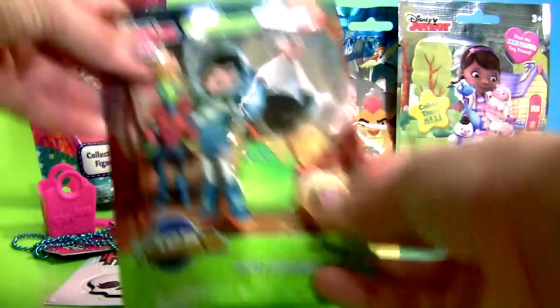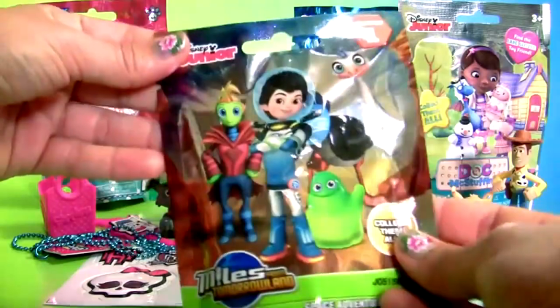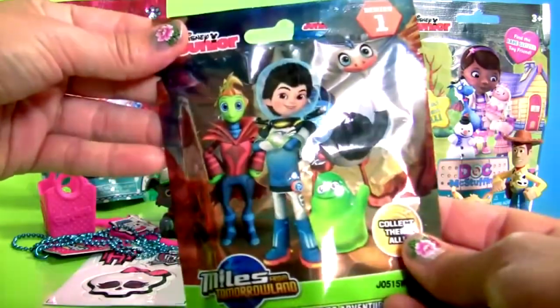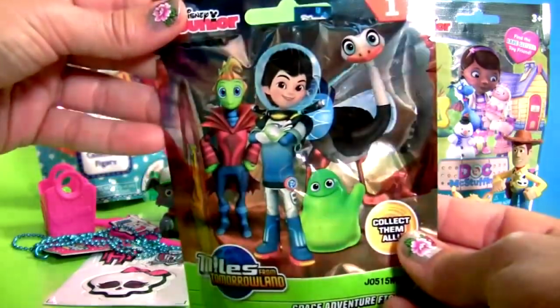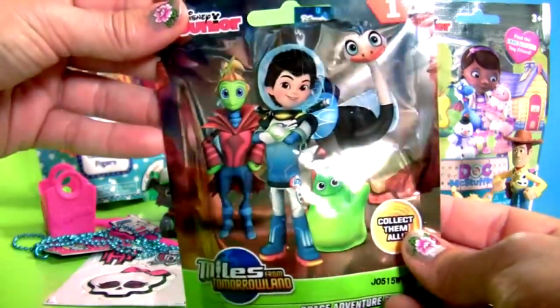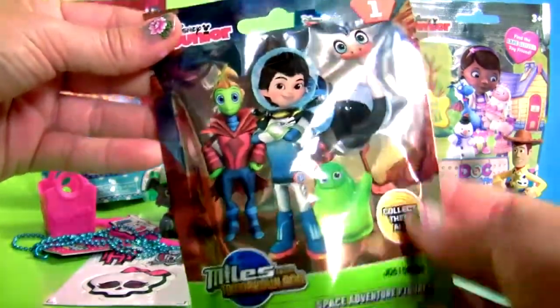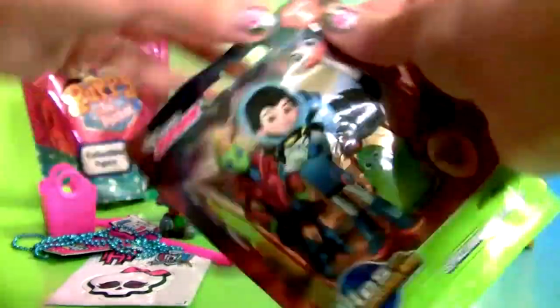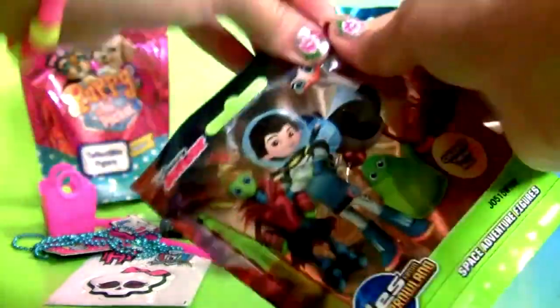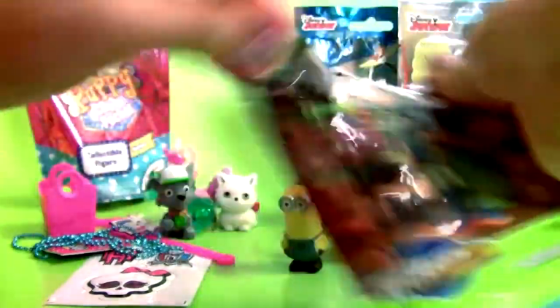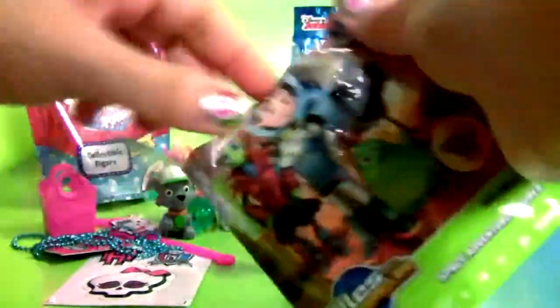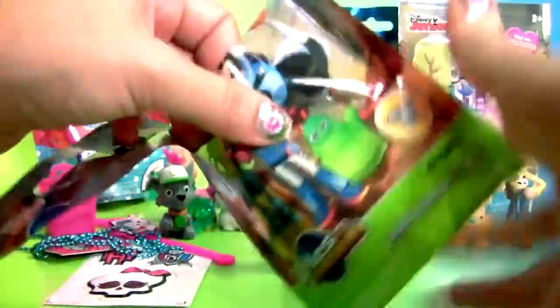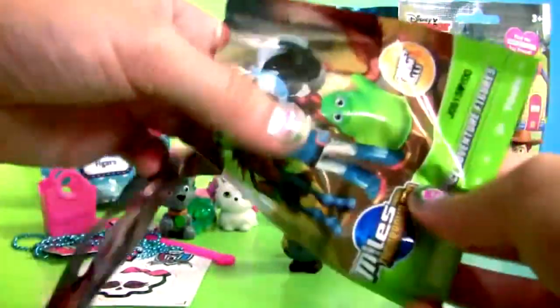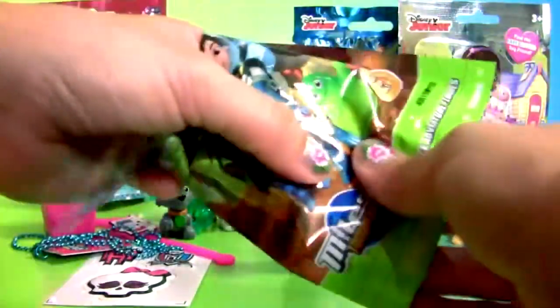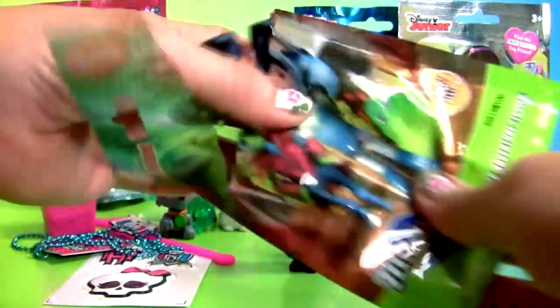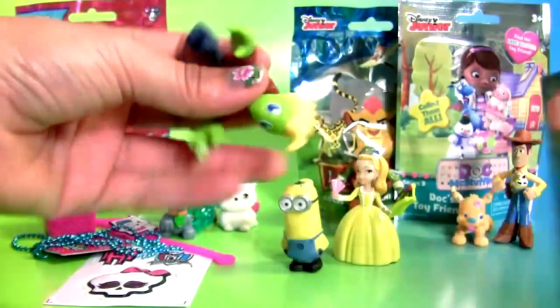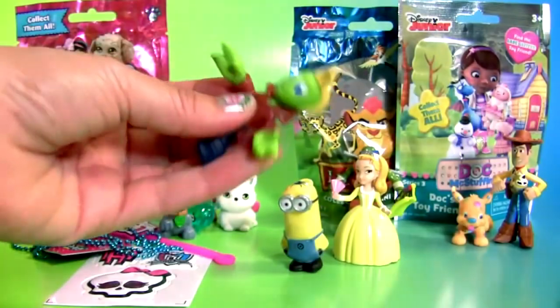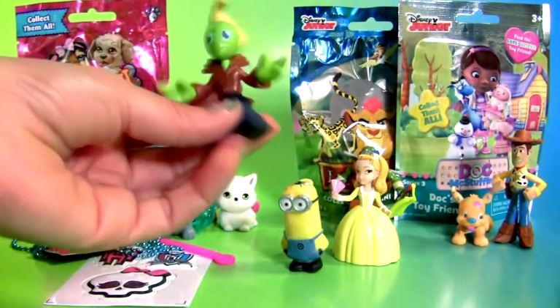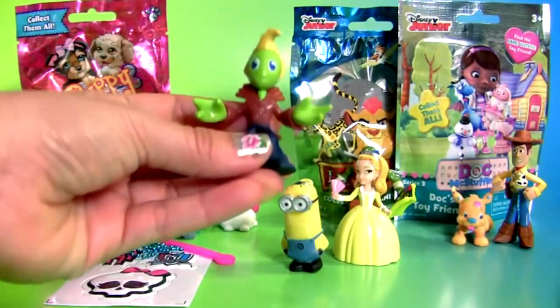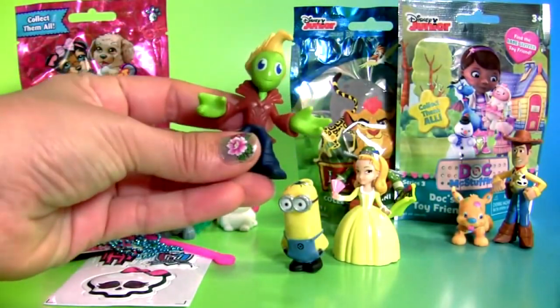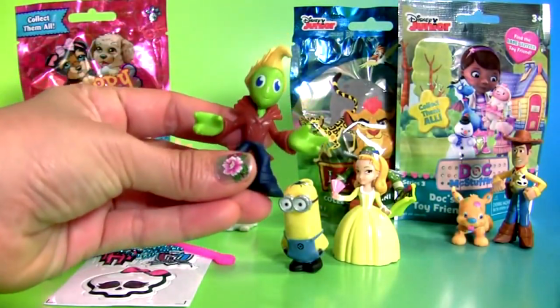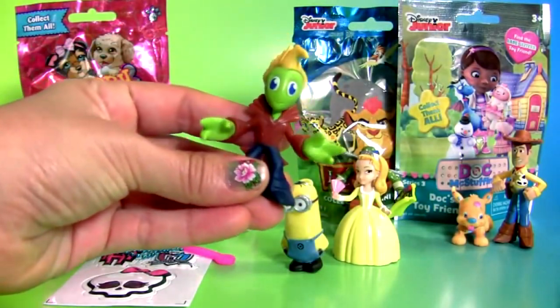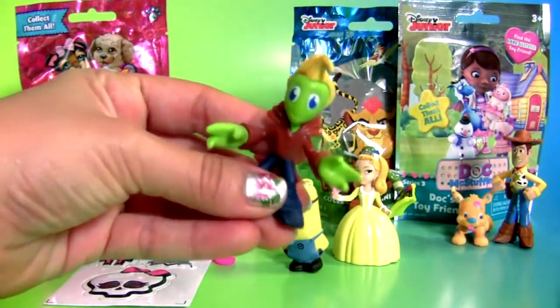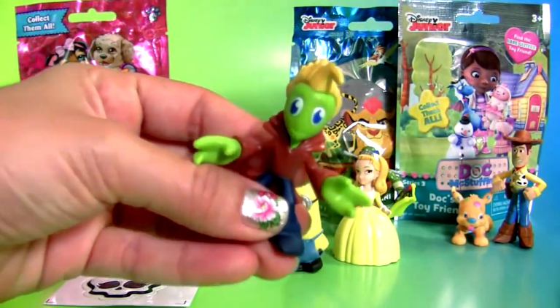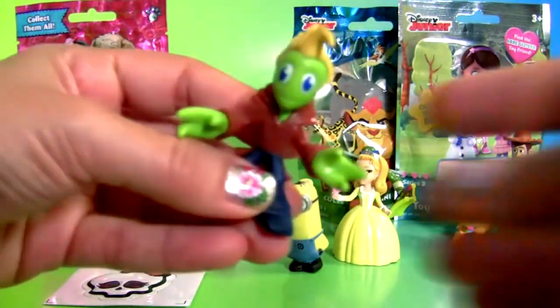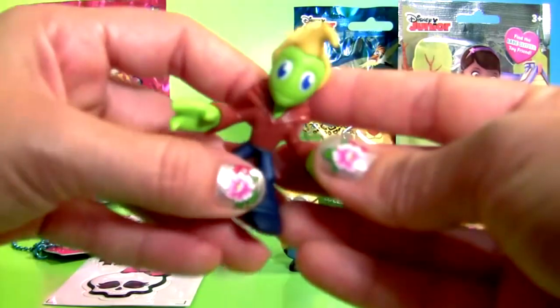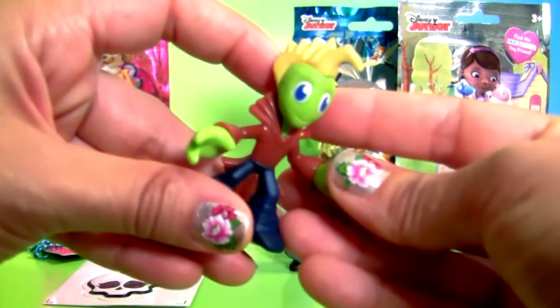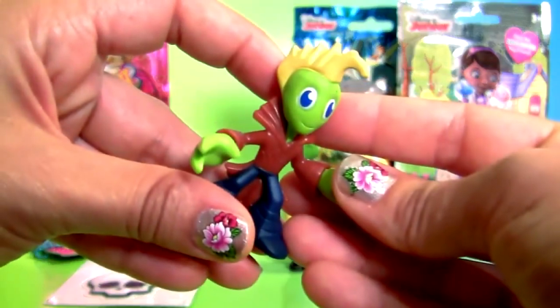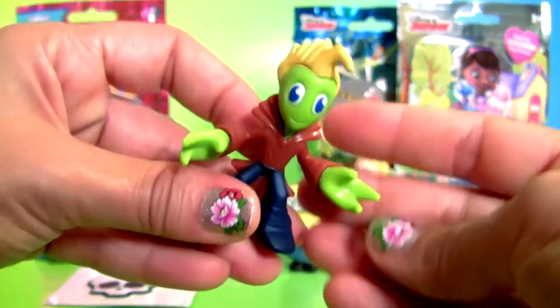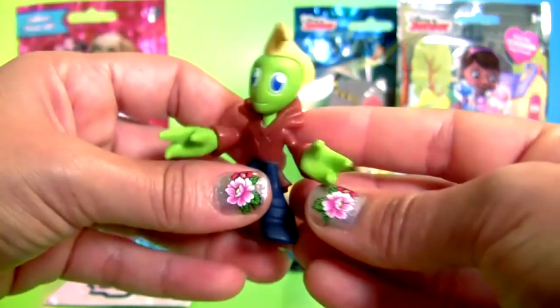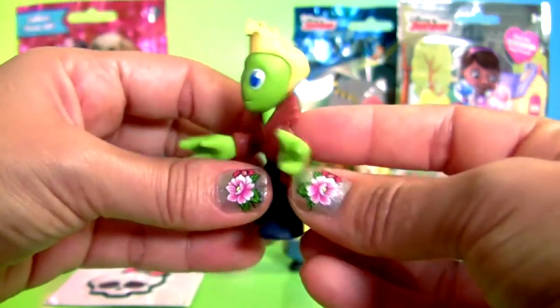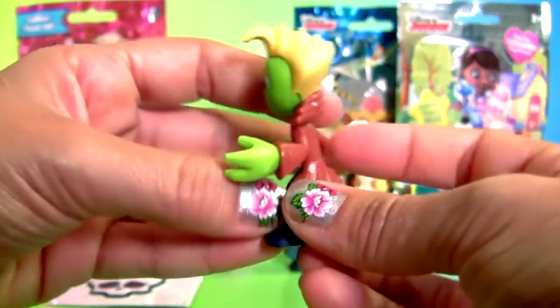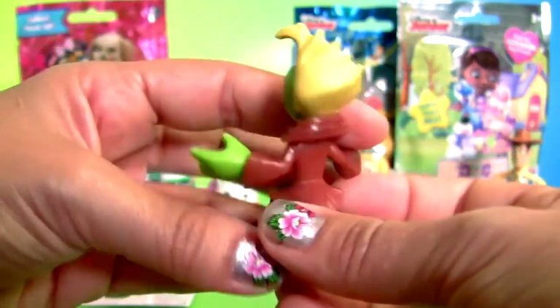Miles from Tomorrowland — this is Regan, Miles's new friend.